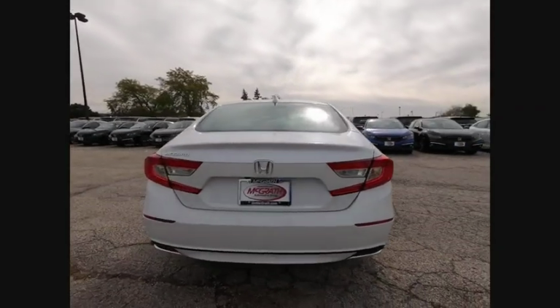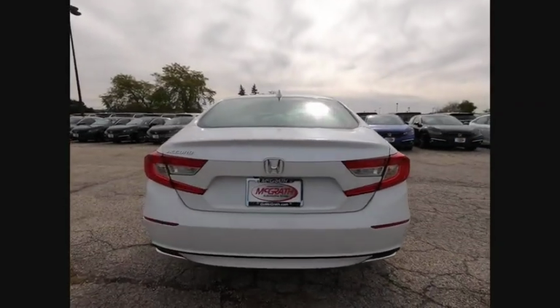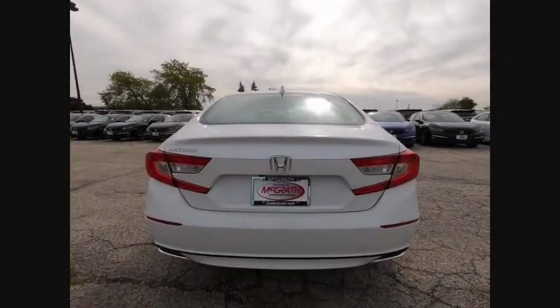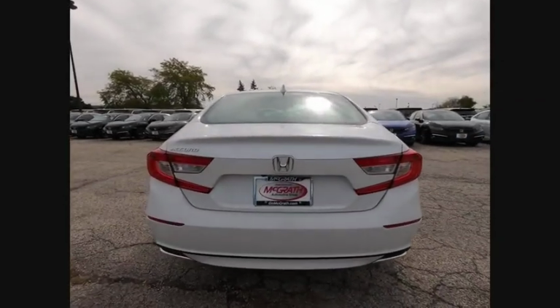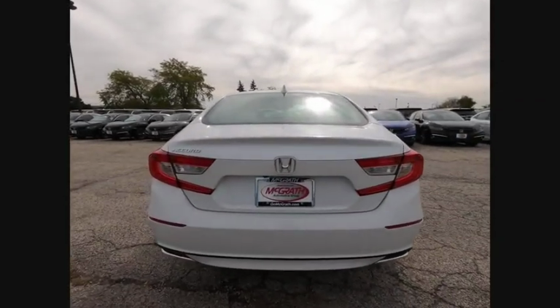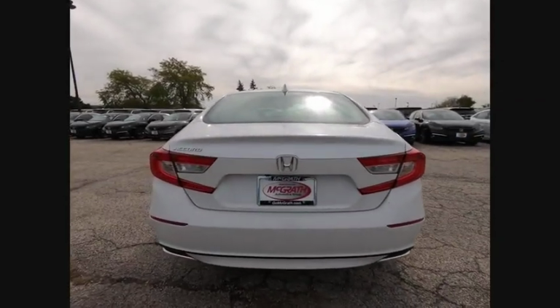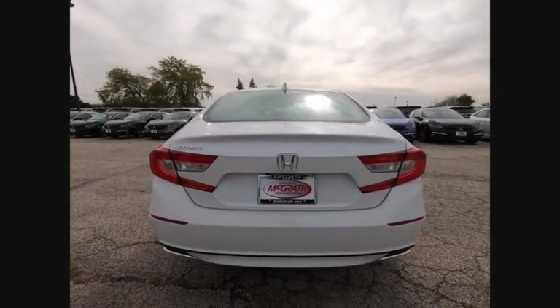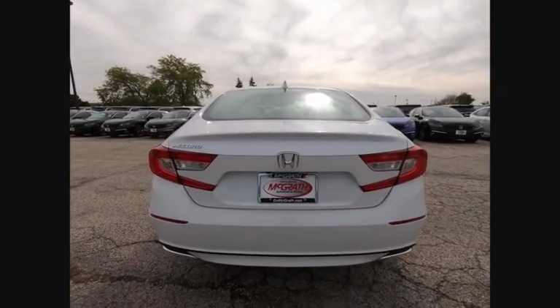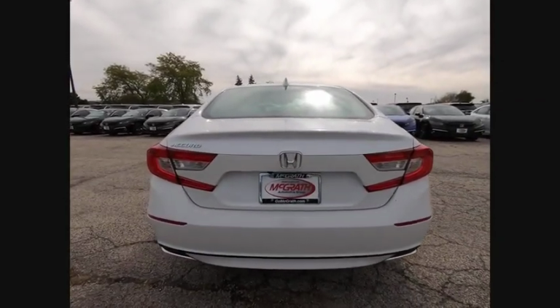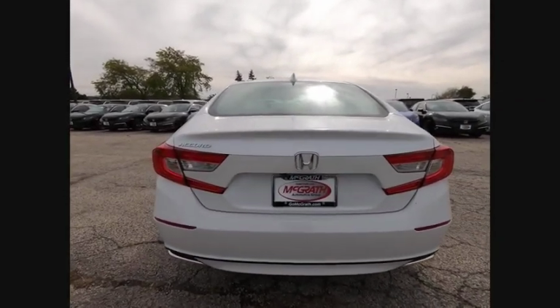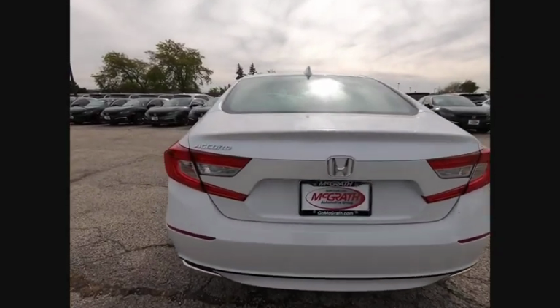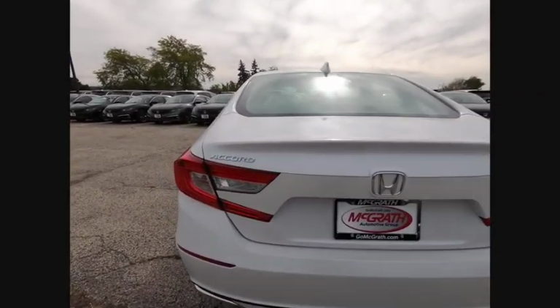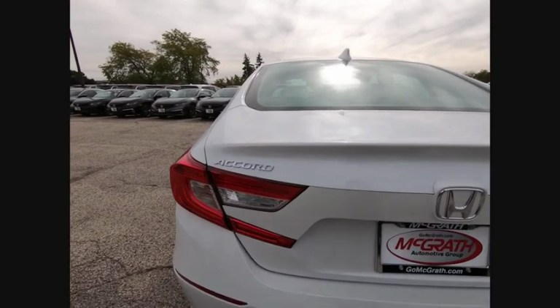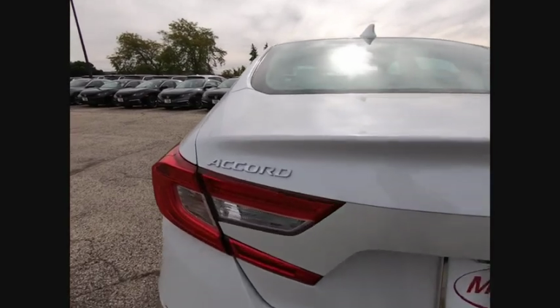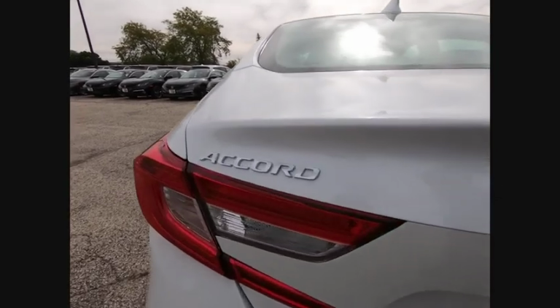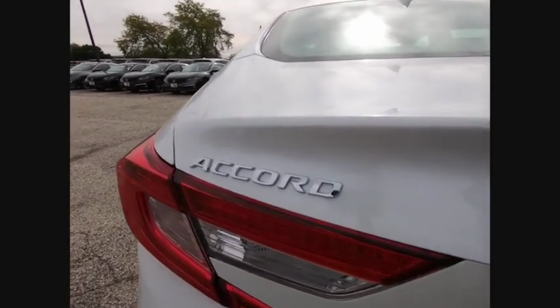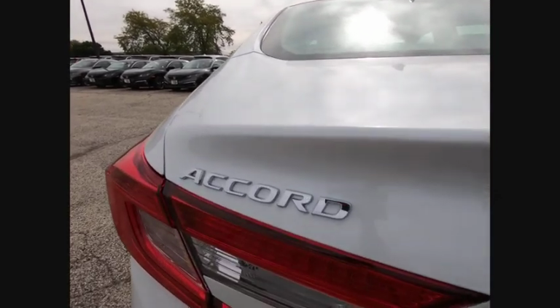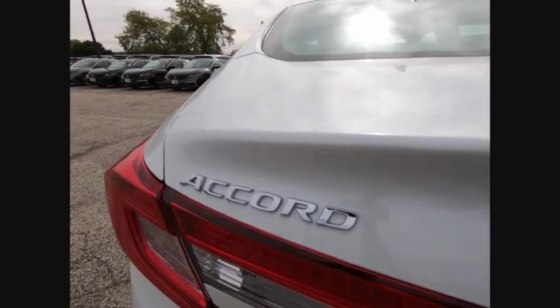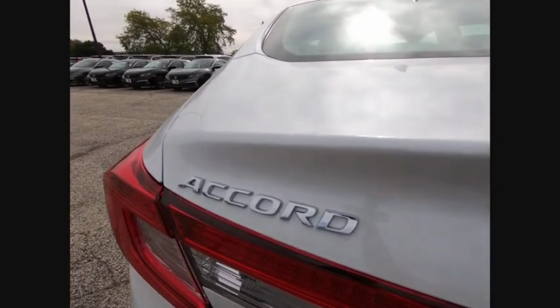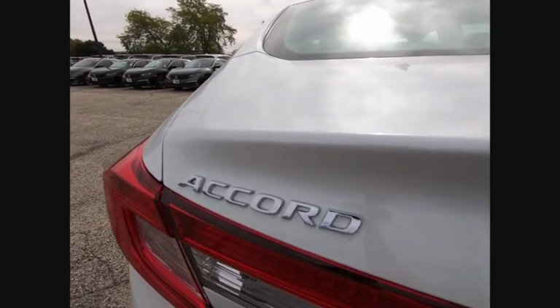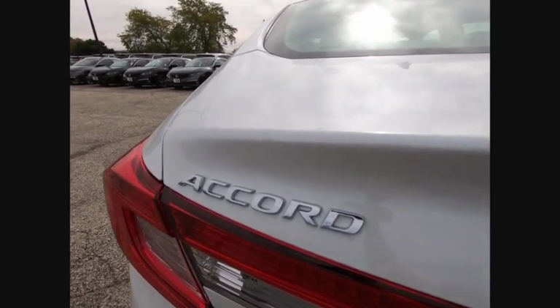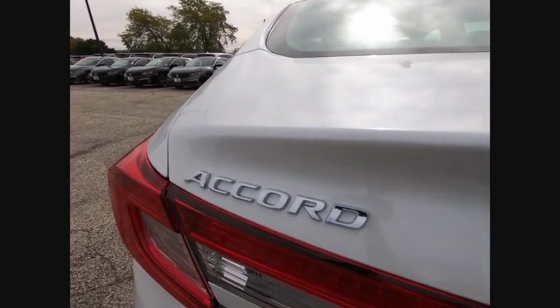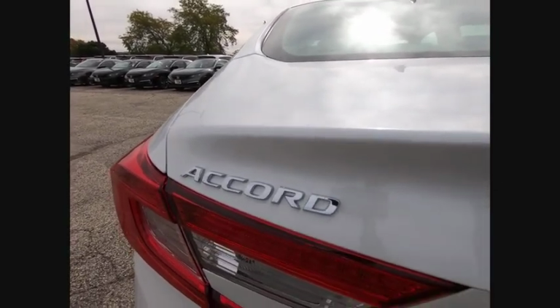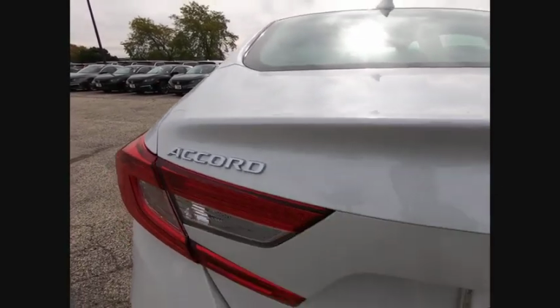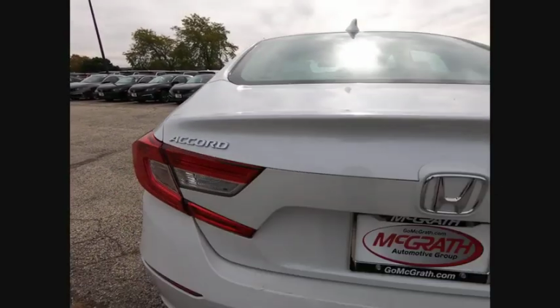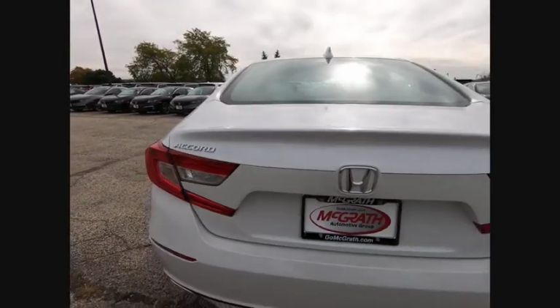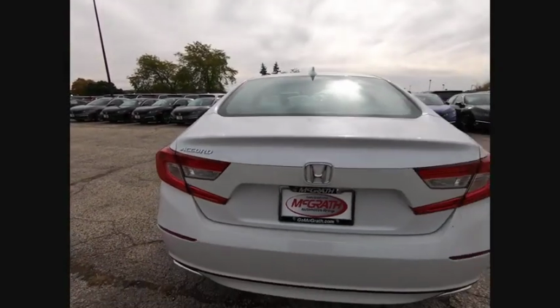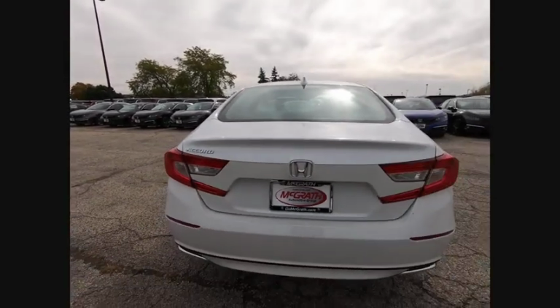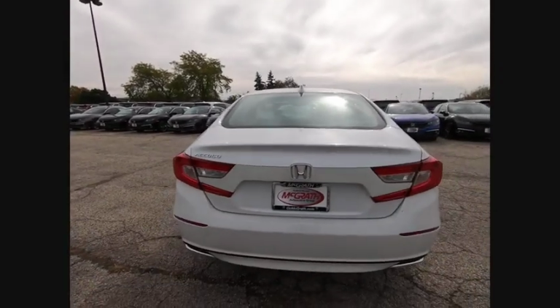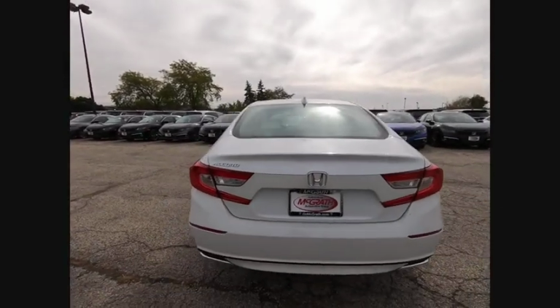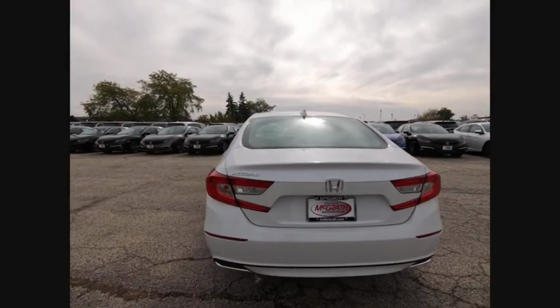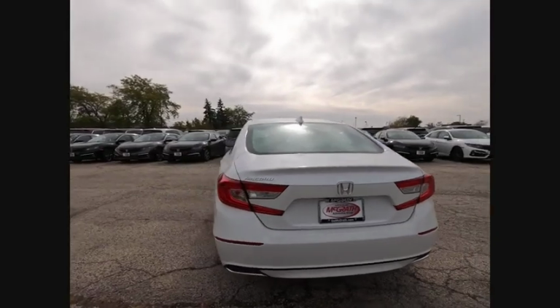Turbocharged. Aluminum wheels. Brake assist. Traction control. Stability control. Daytime running lights. Engine immobilizer. Tire pressure monitor.